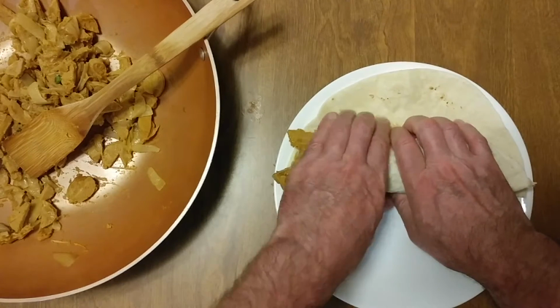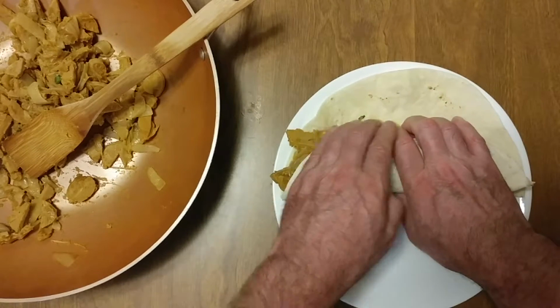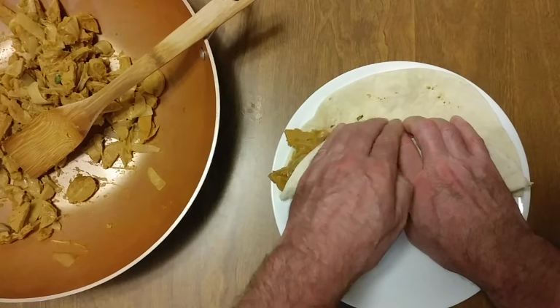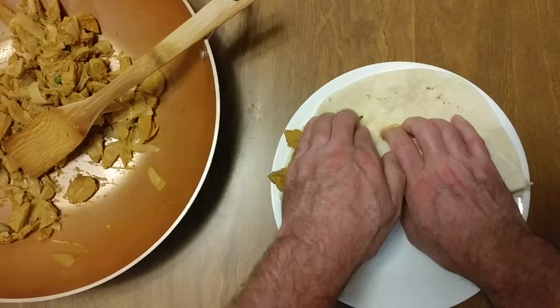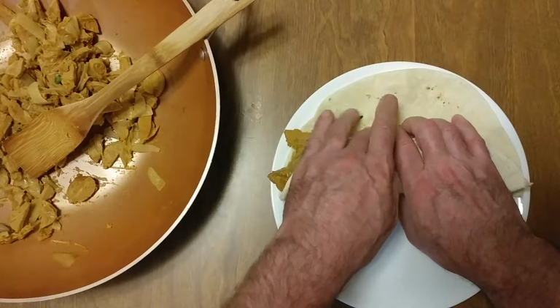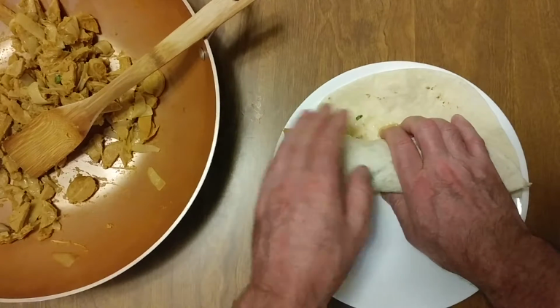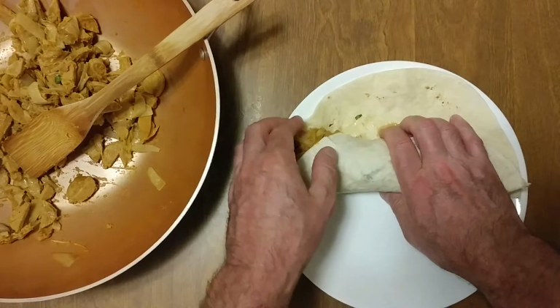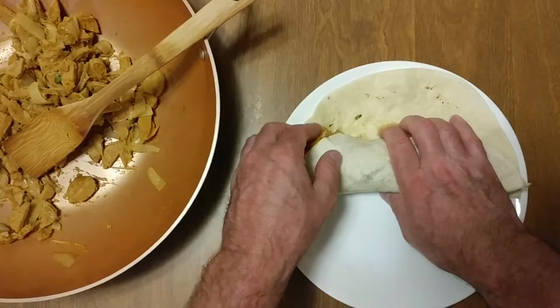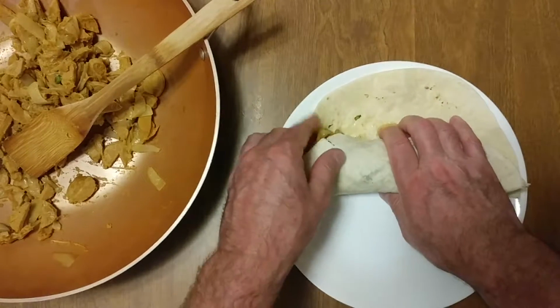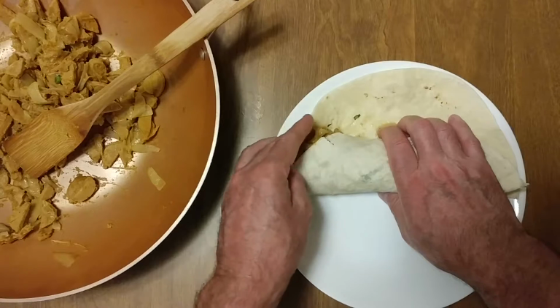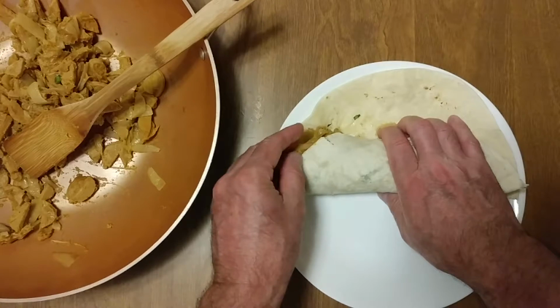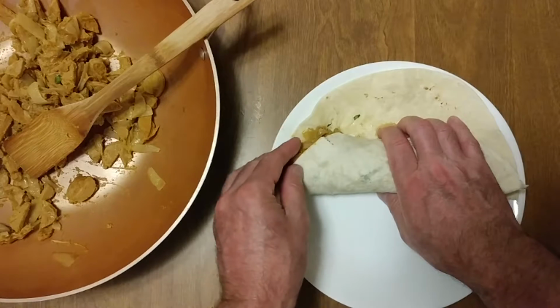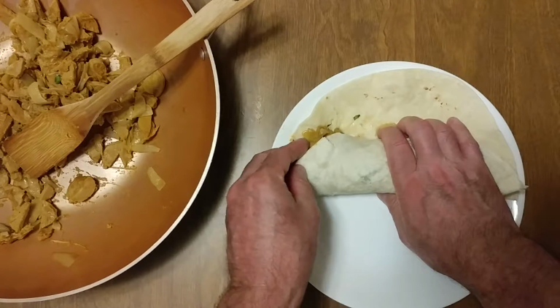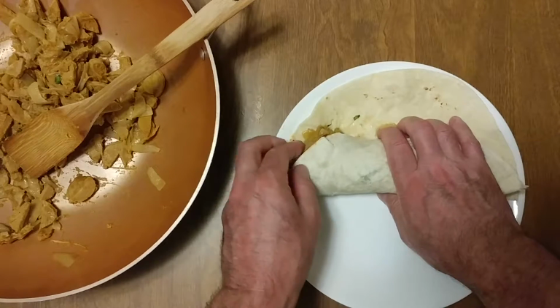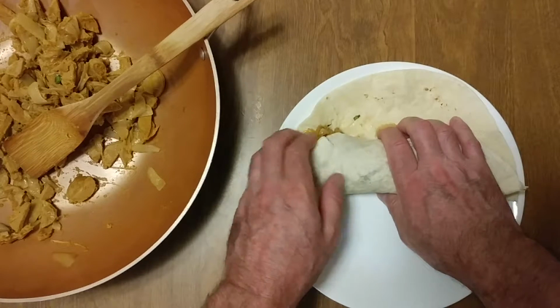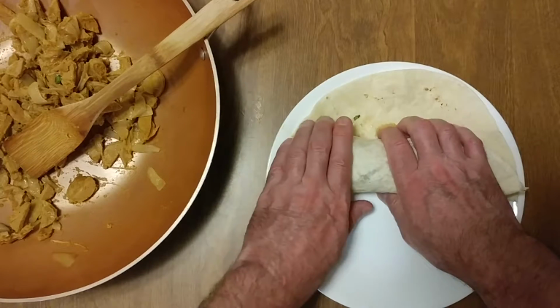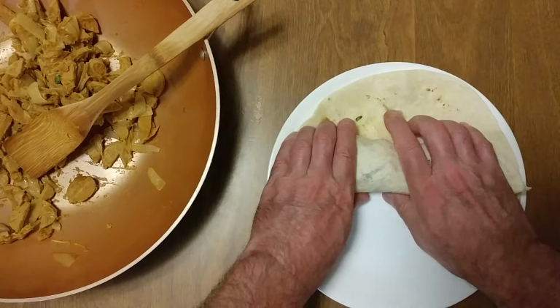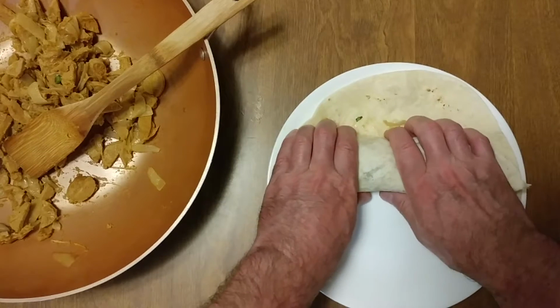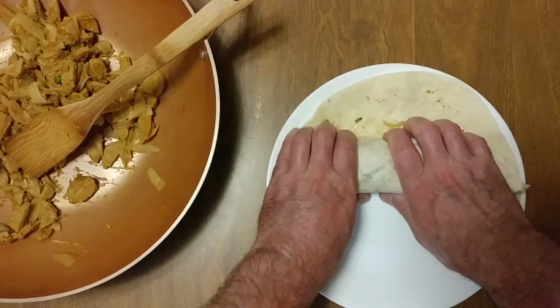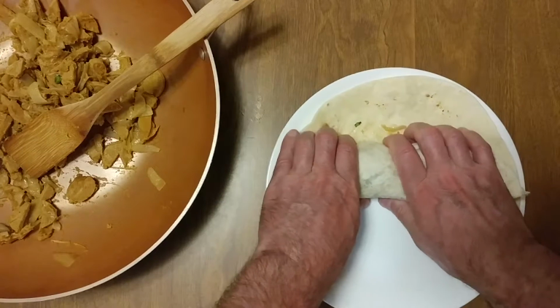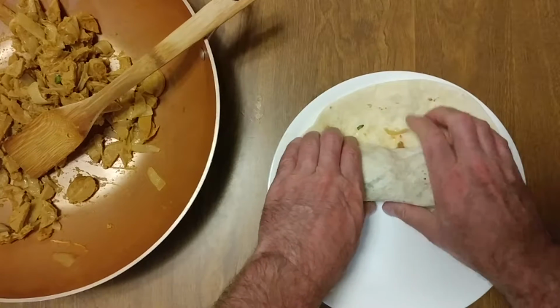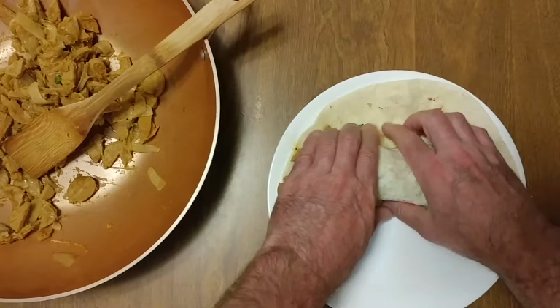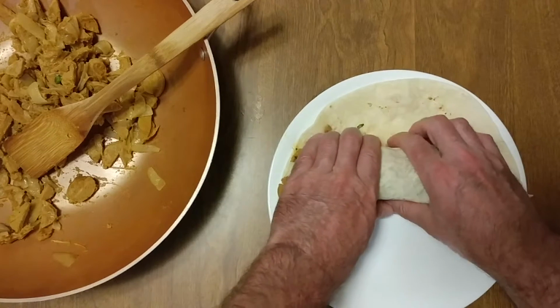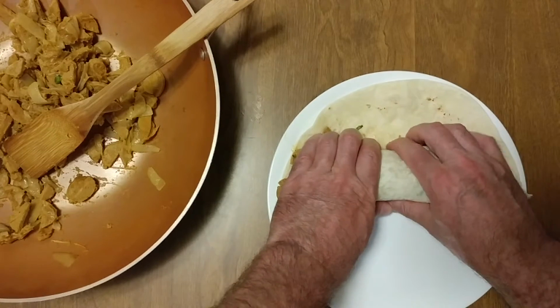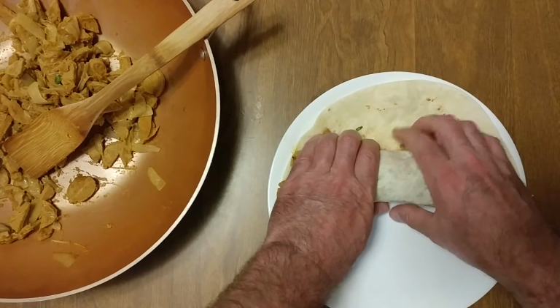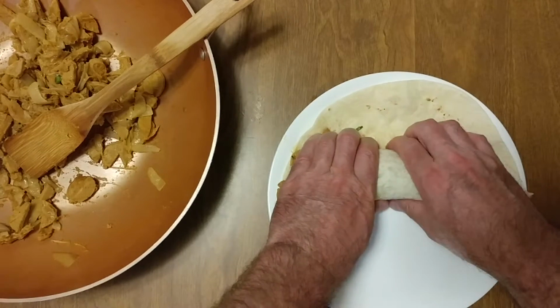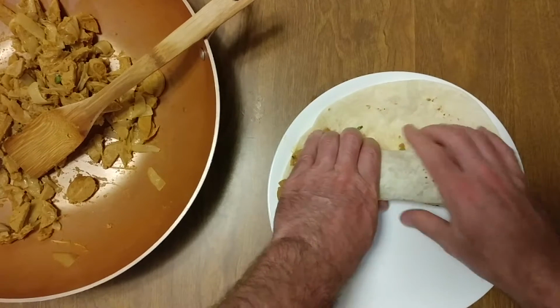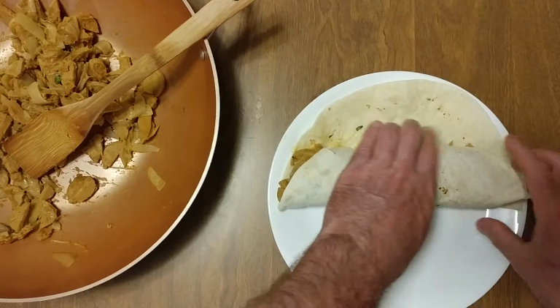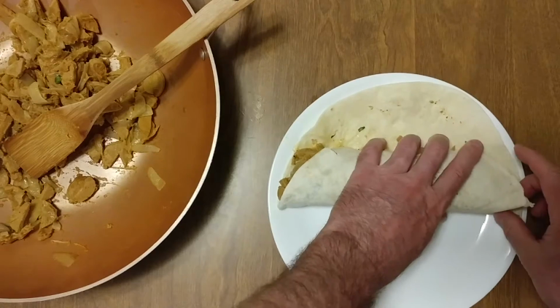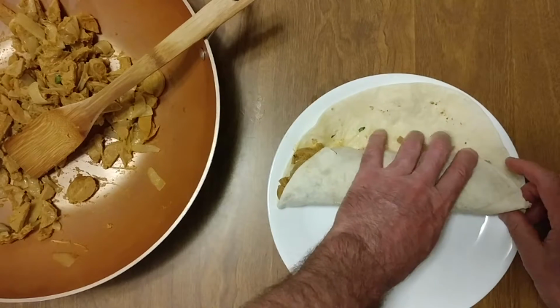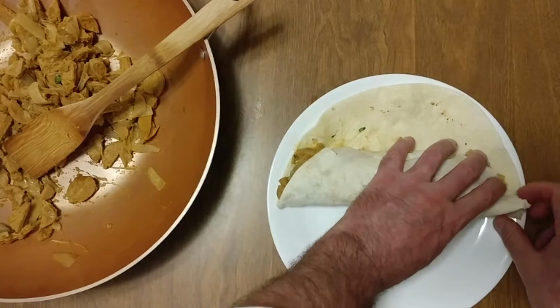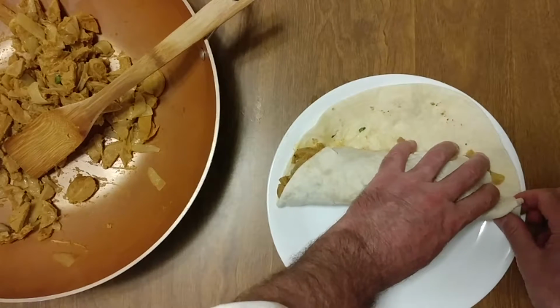And this is just like making sushi — same thing. Sushi and burritos. Mexico and Japan.